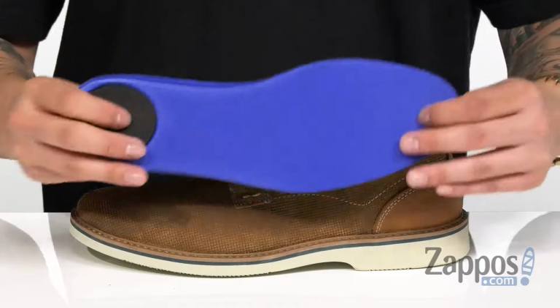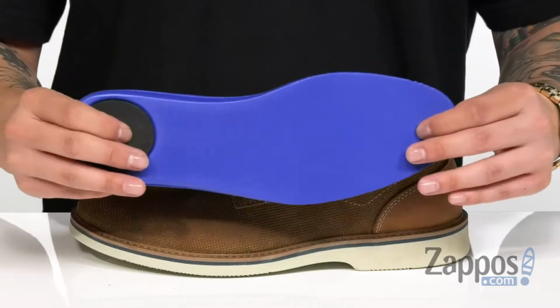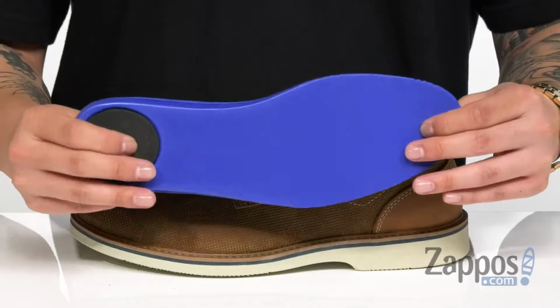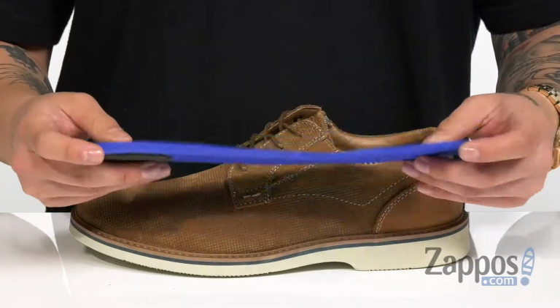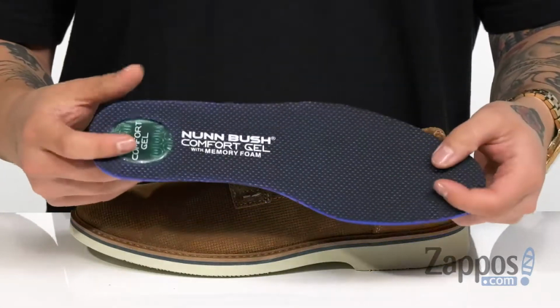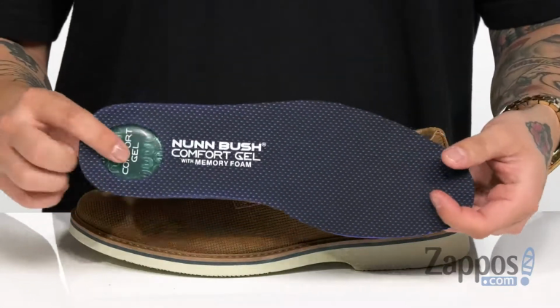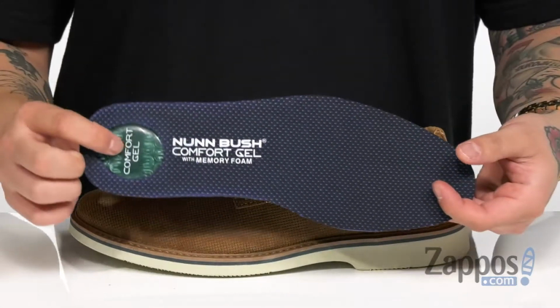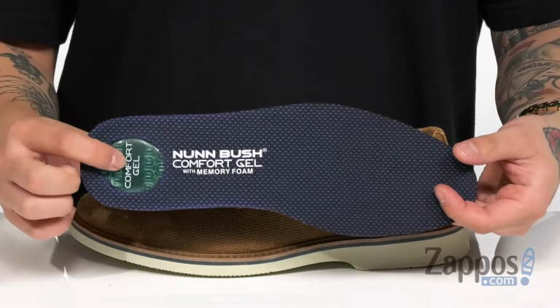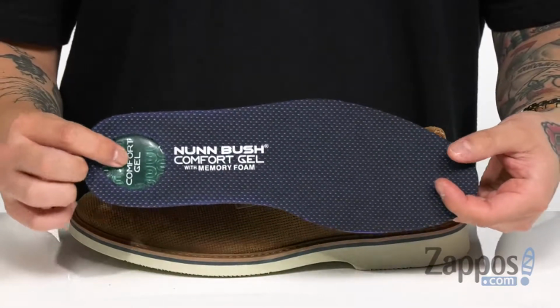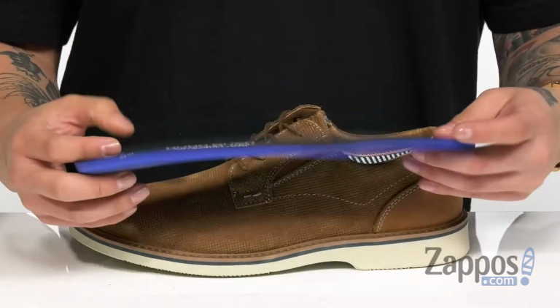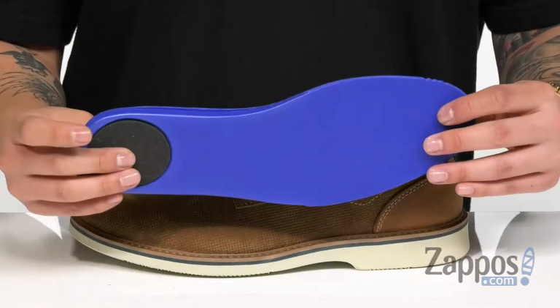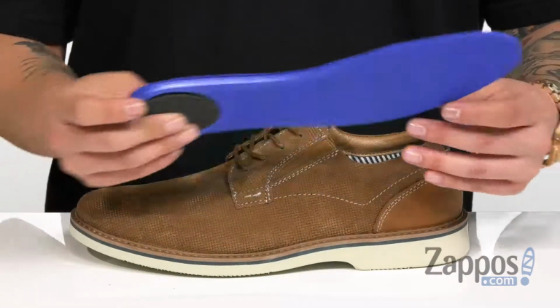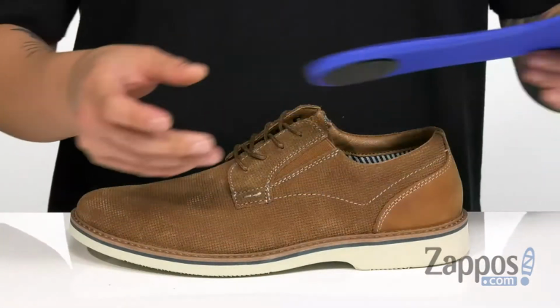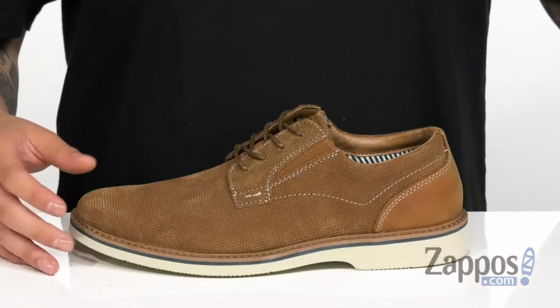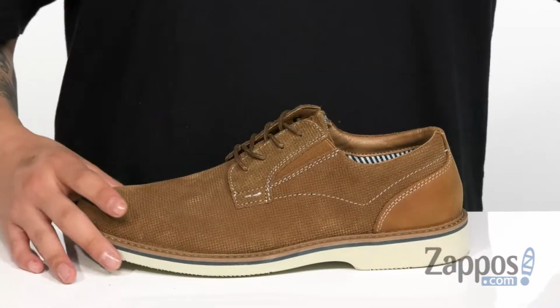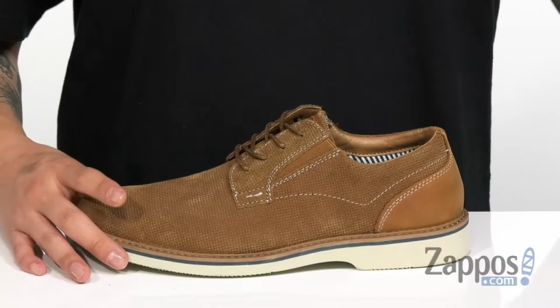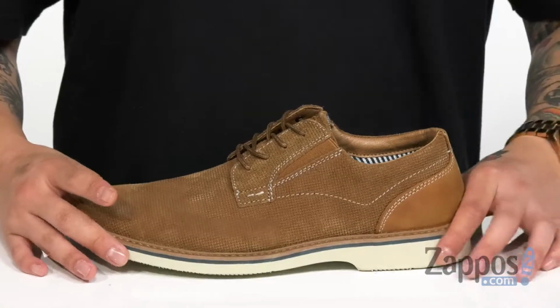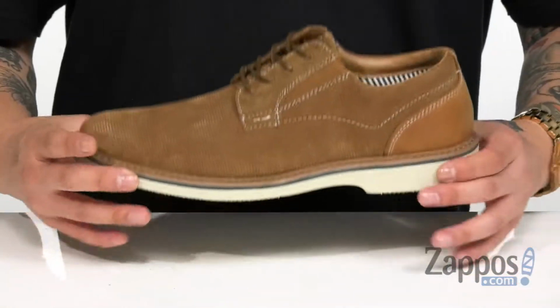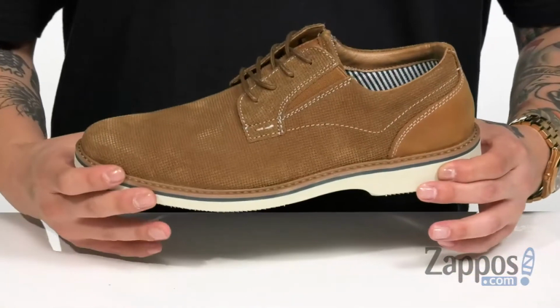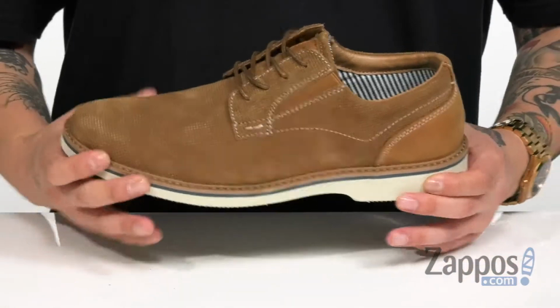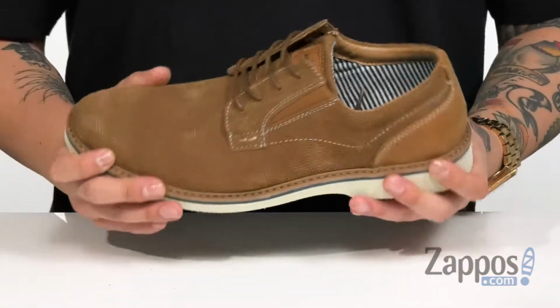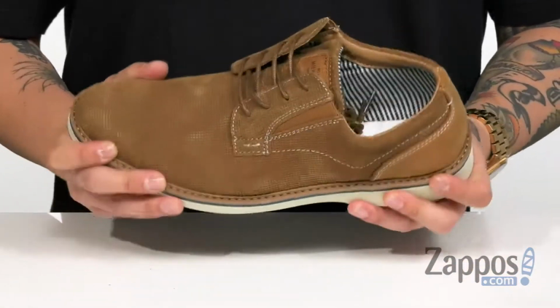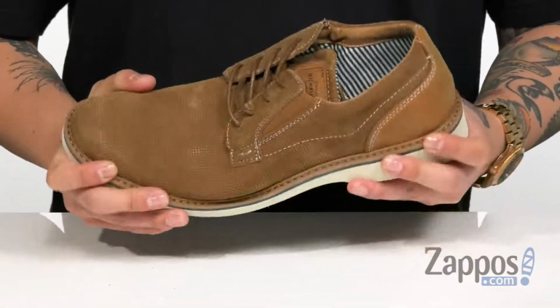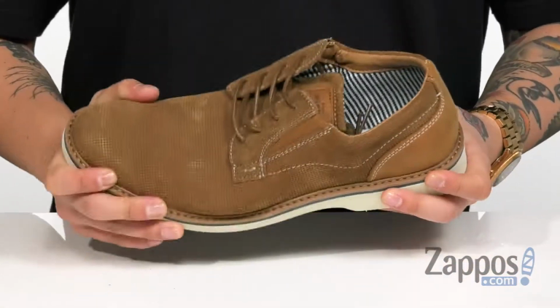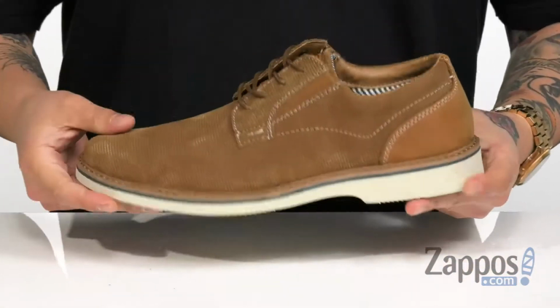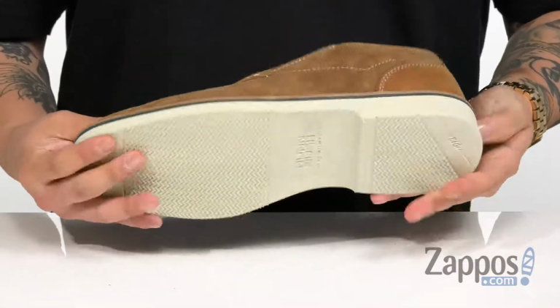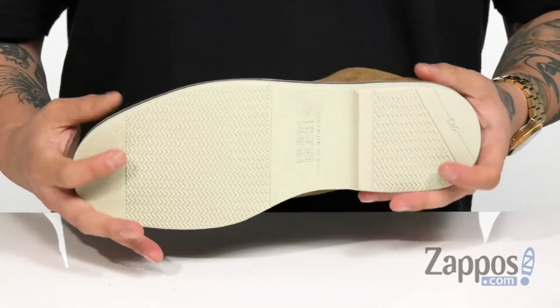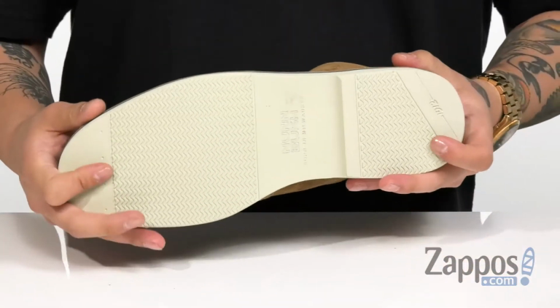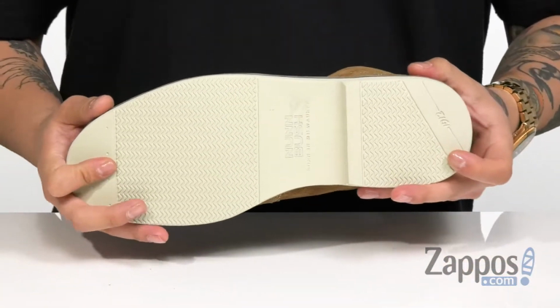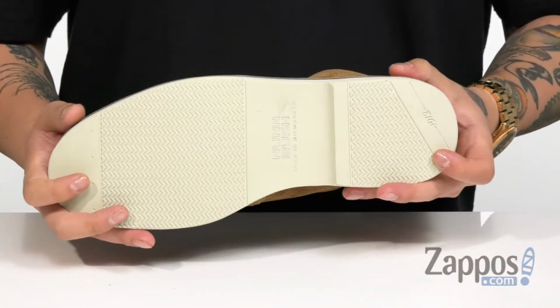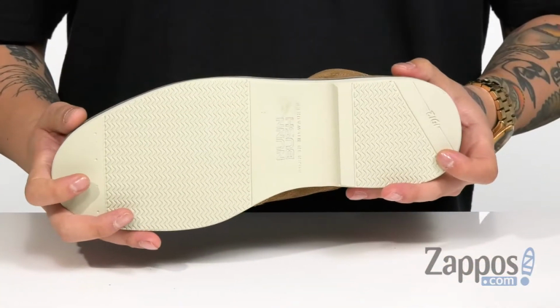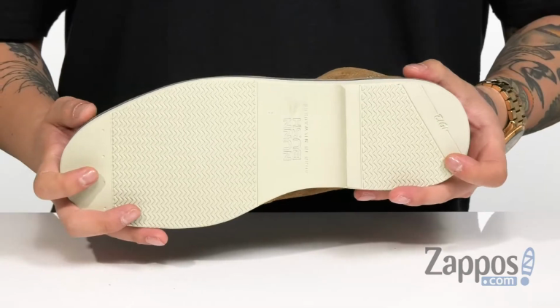To keep you comfortable with additional cushioning in the heel area, you've also got a very lightweight midsole here that has a sturdy and flexible design and a synthetic outsole that's textured for additional stability.